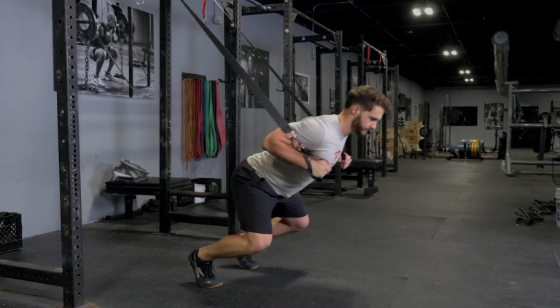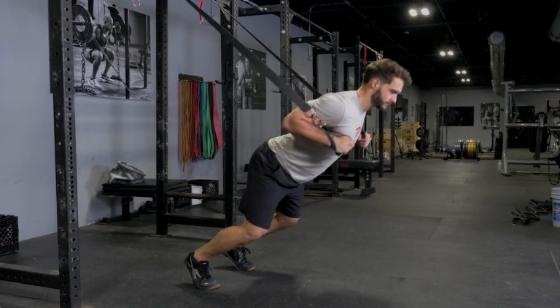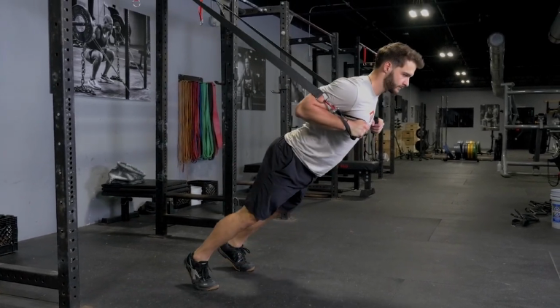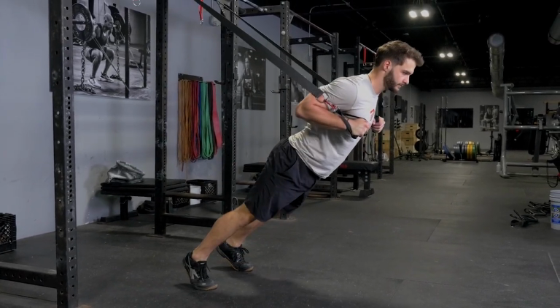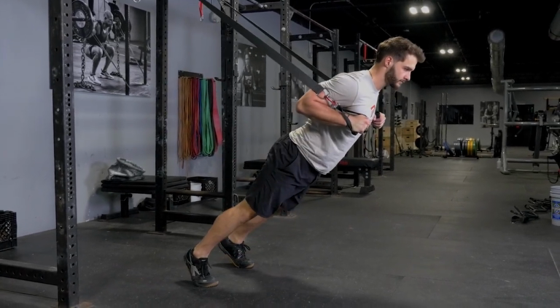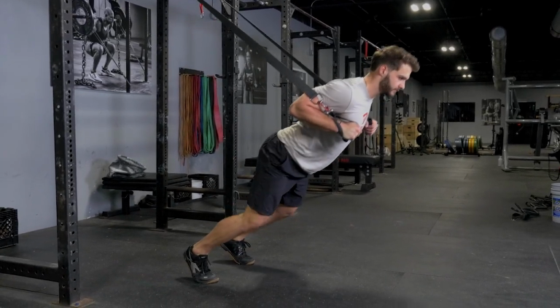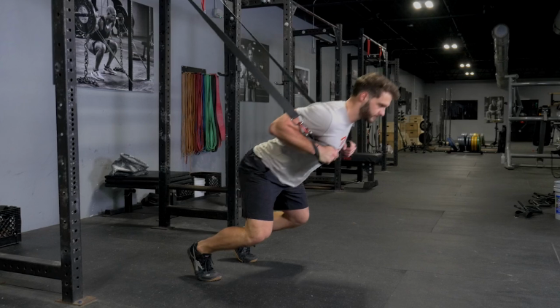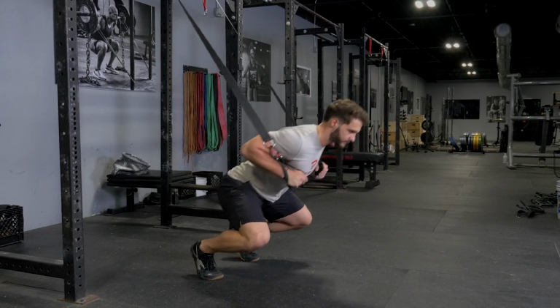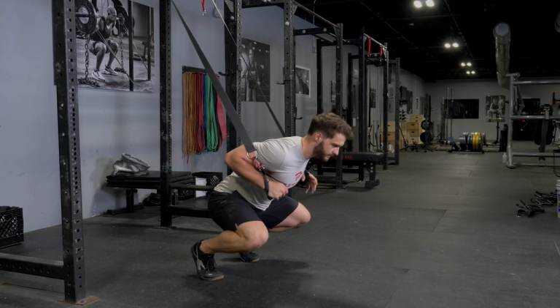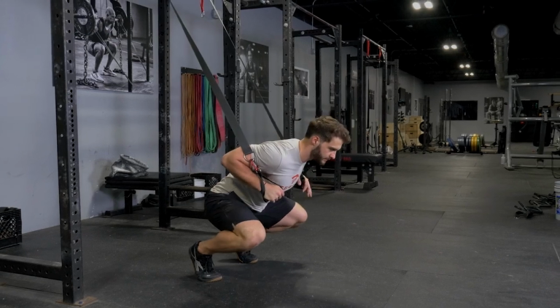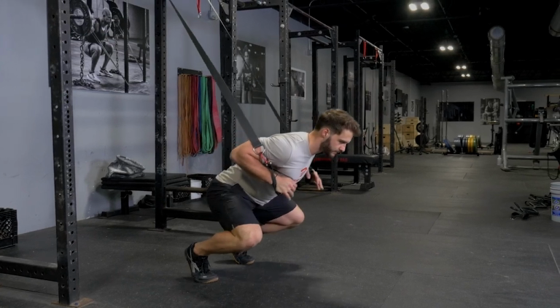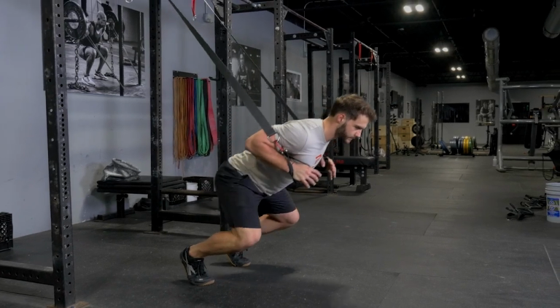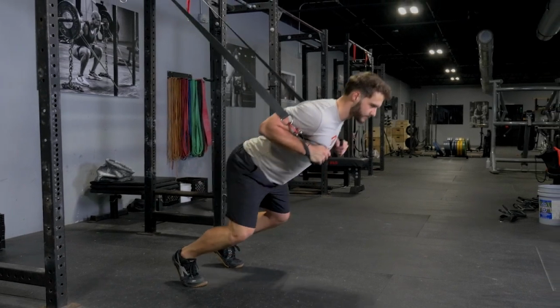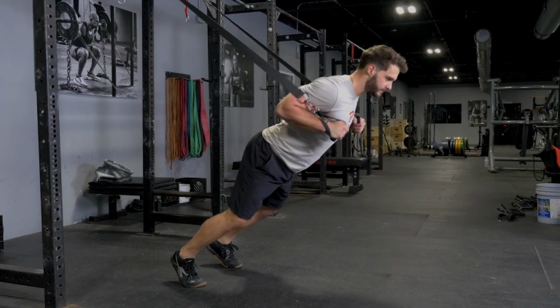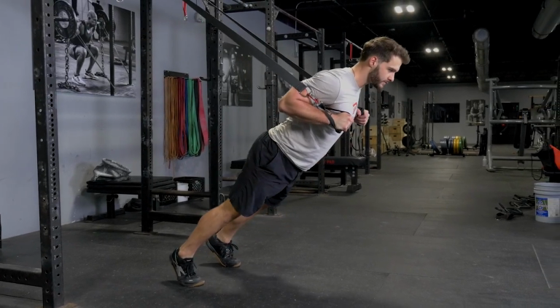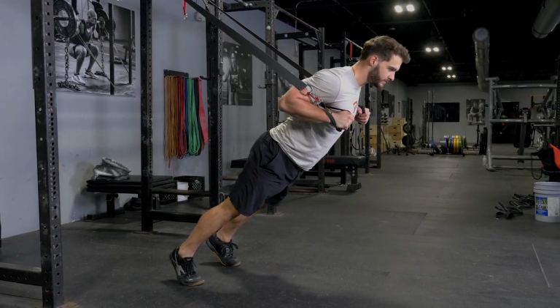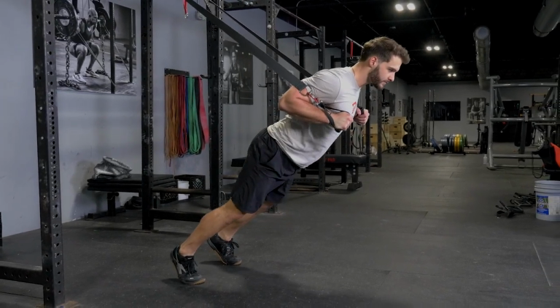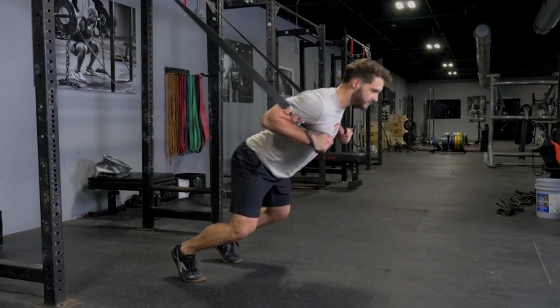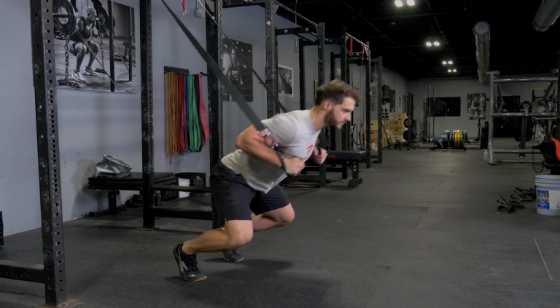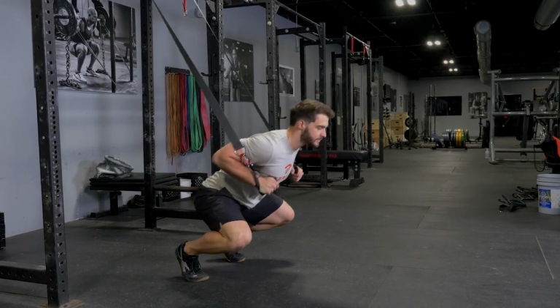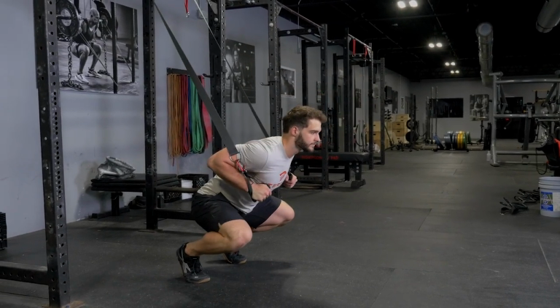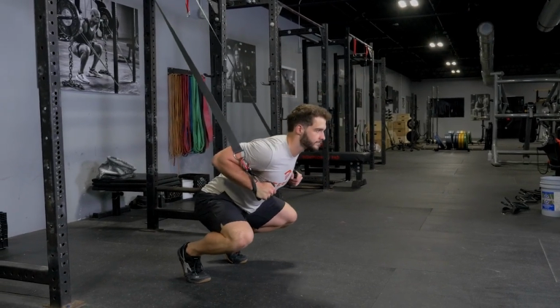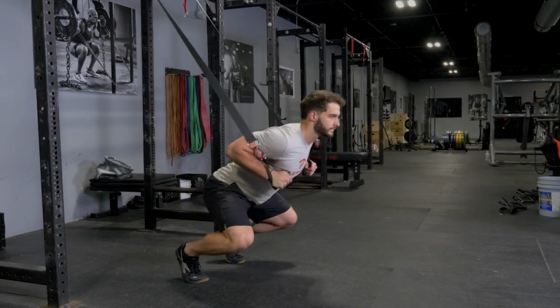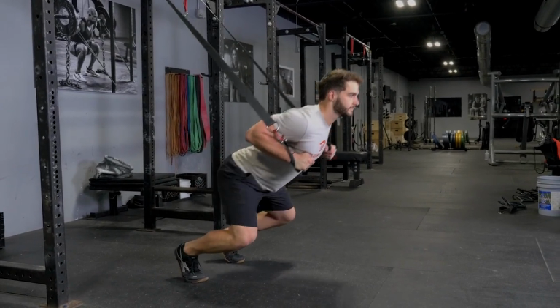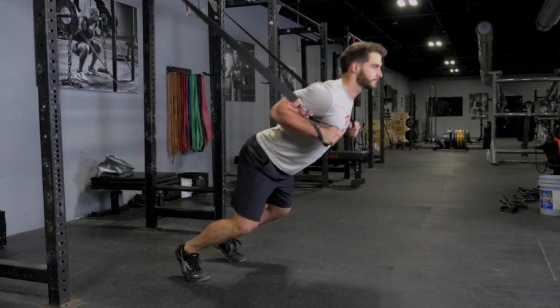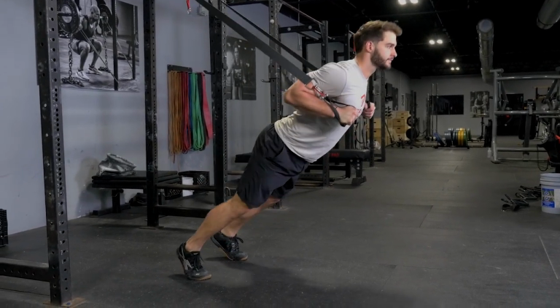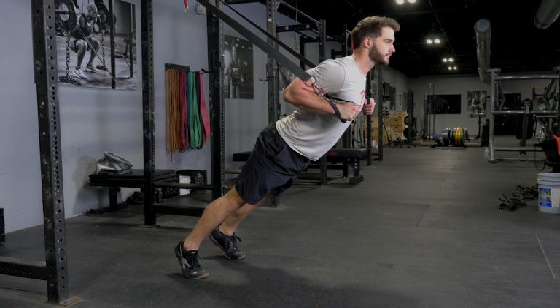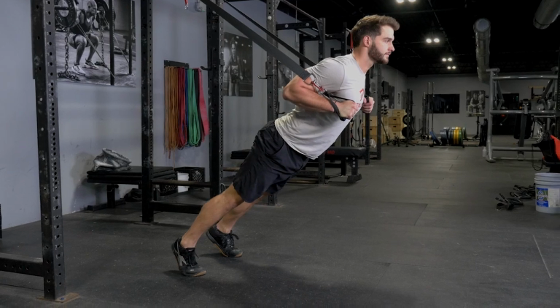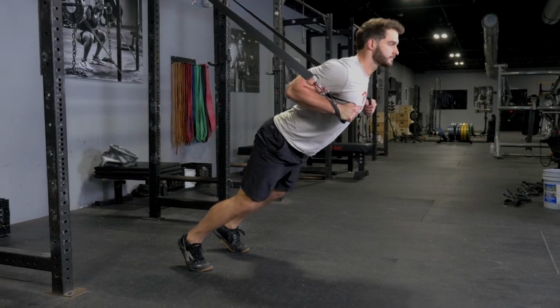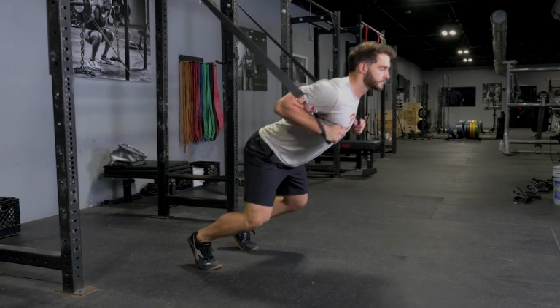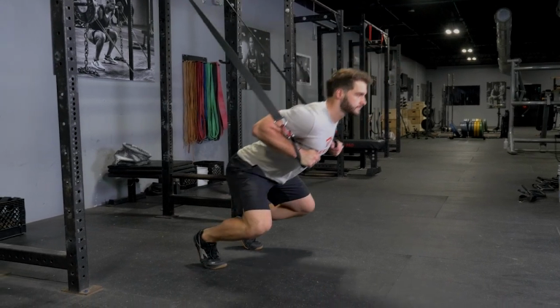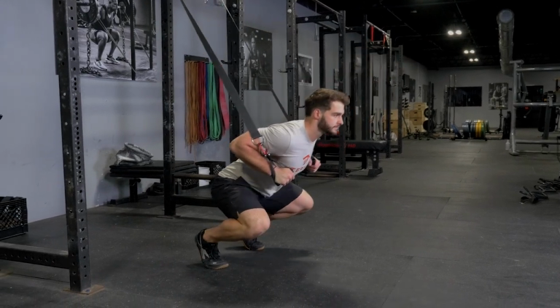Squat down keeping on your toes, keep your back straight and aligned with your head, squat down, stand back up.